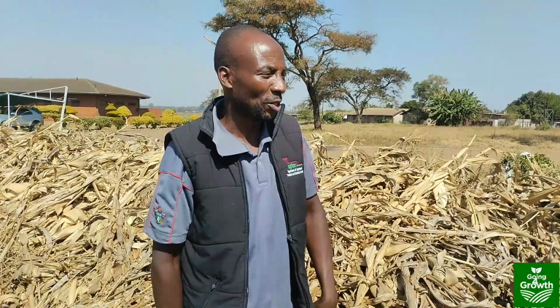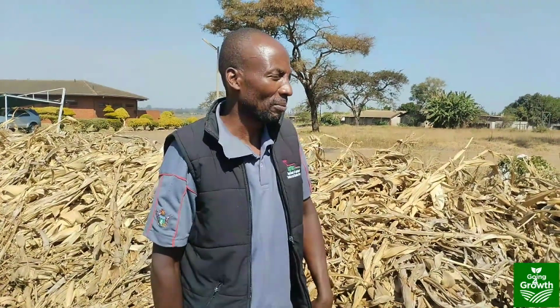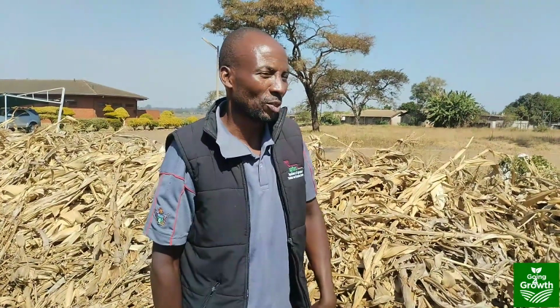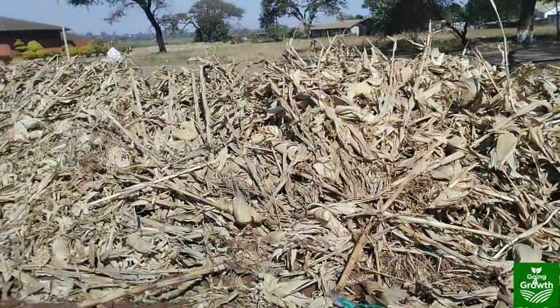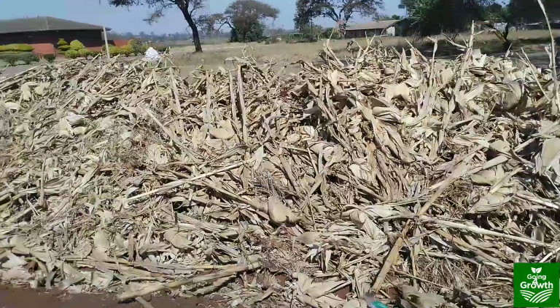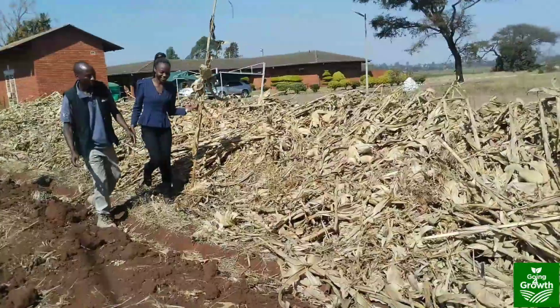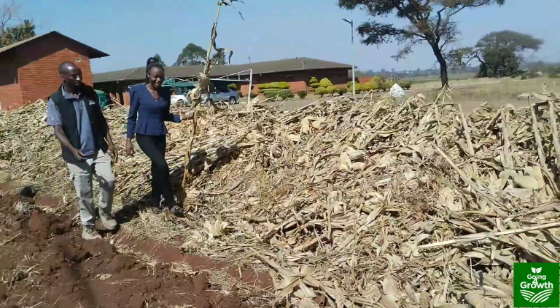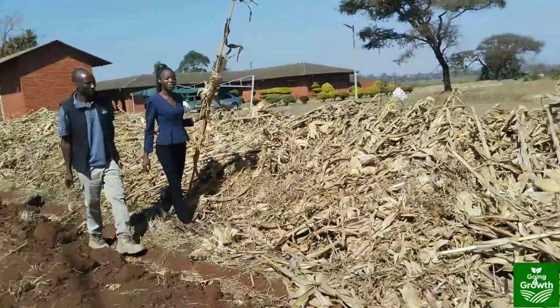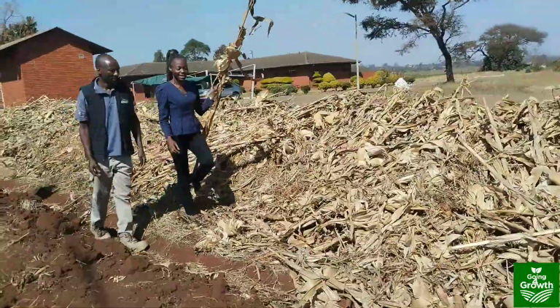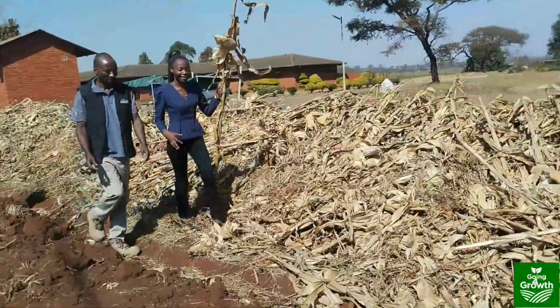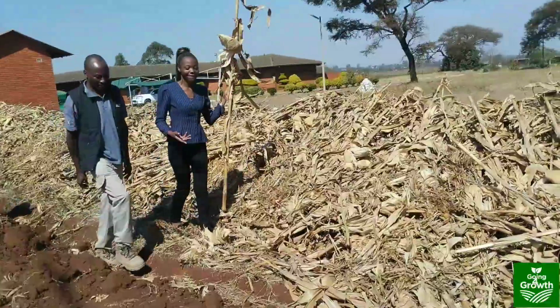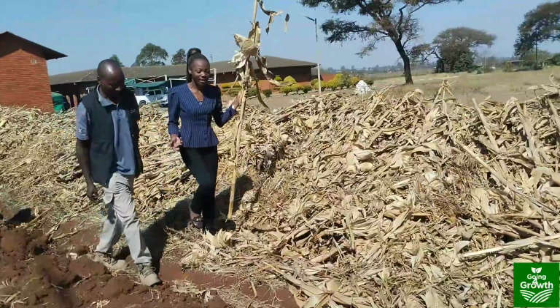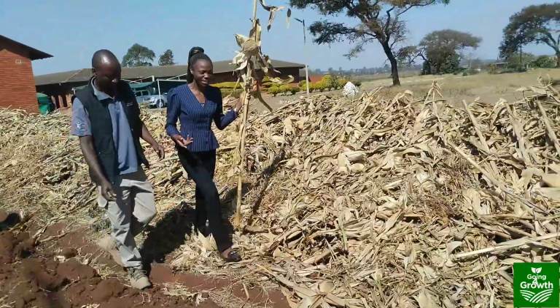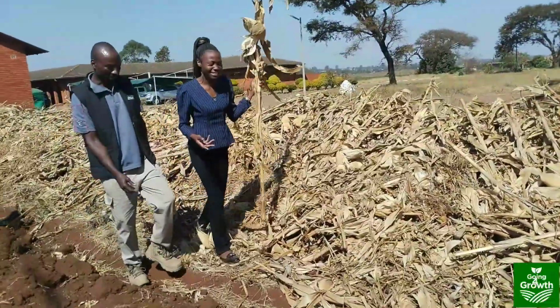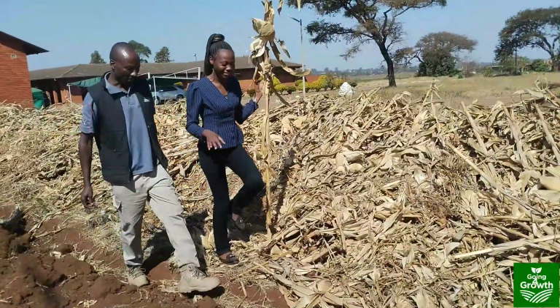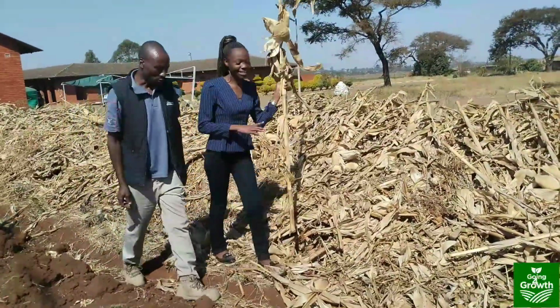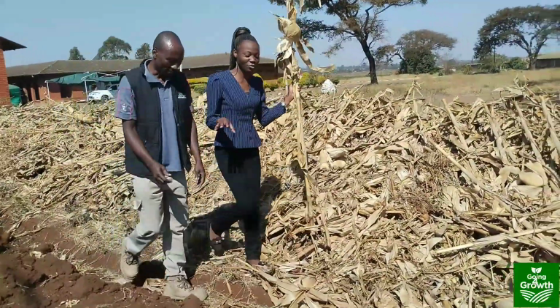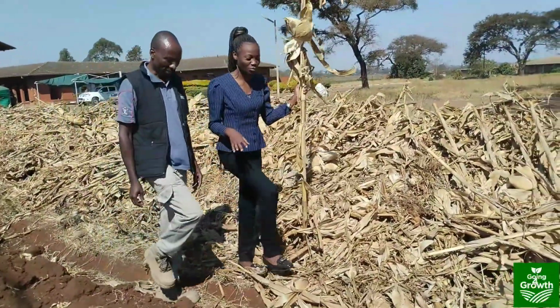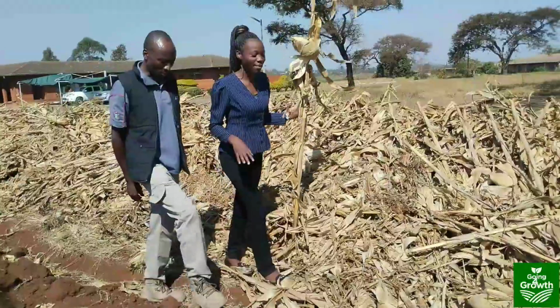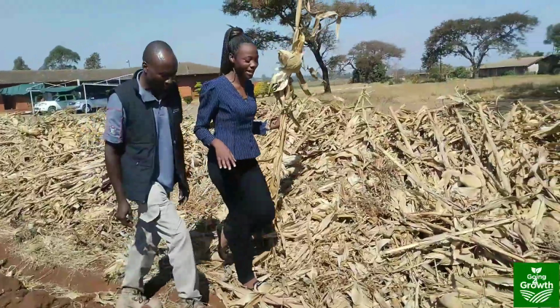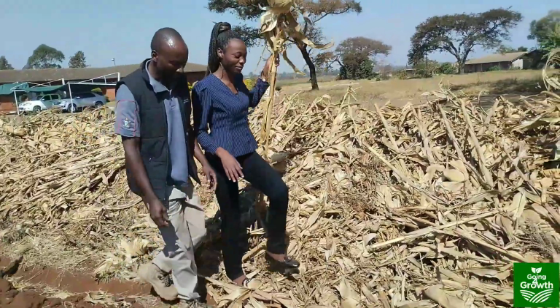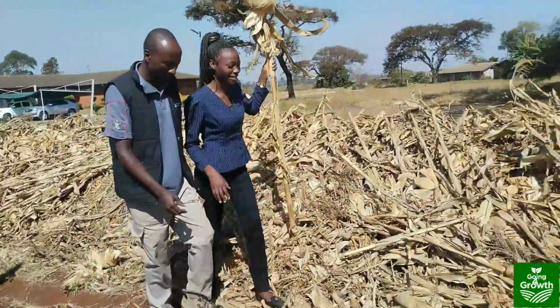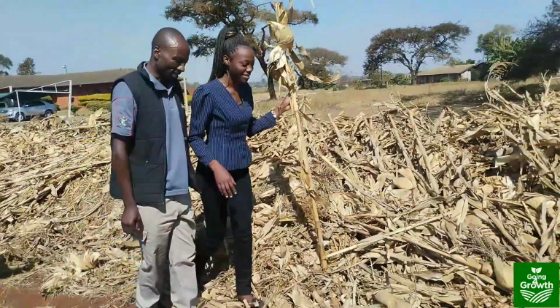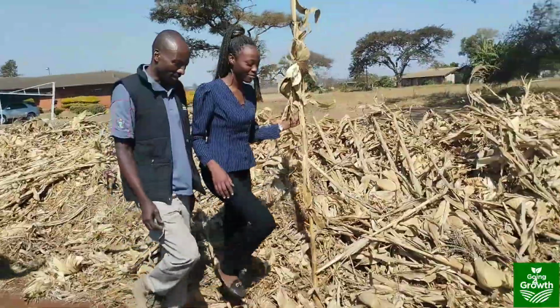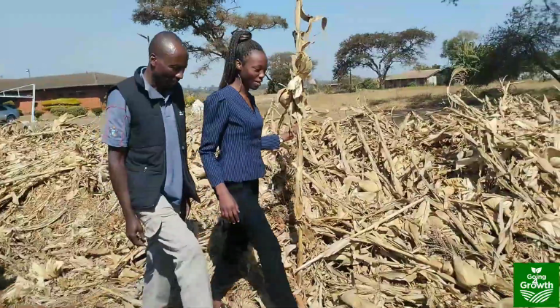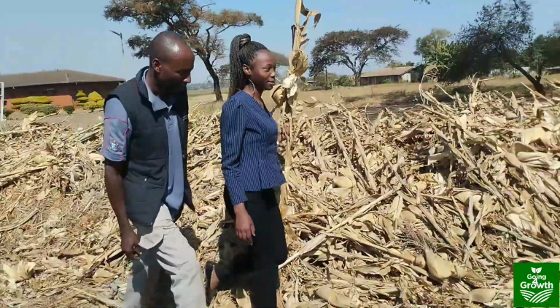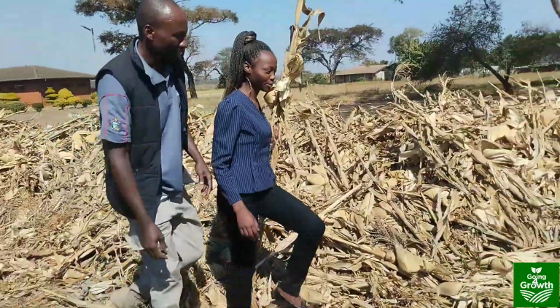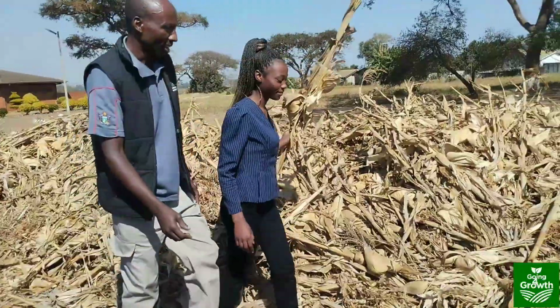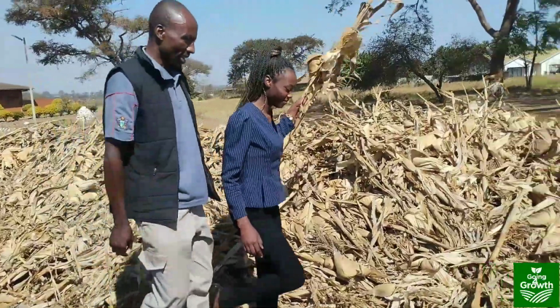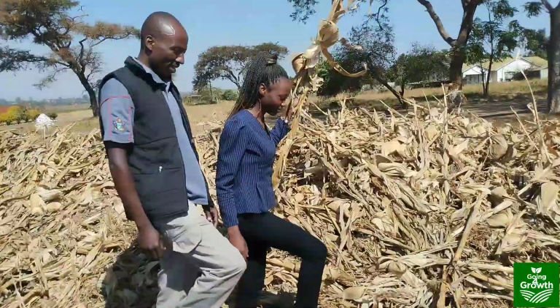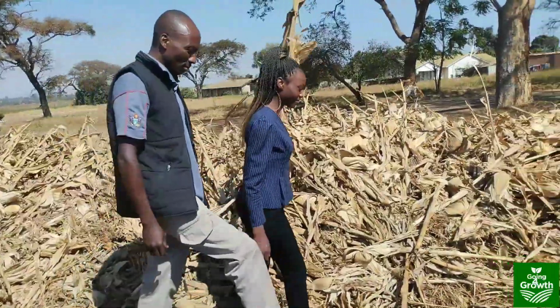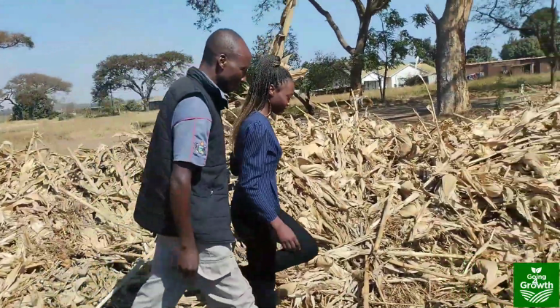There are a lot of farmers here. So Mr. Jaidi, as we are moving around, we saw litter and crop residues lying around almost idle. Is there anything that farmers can do with them?